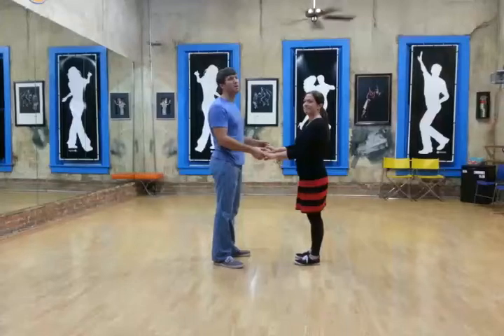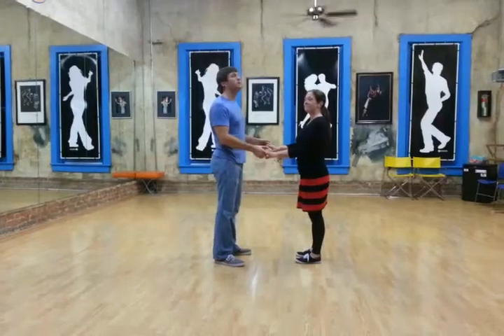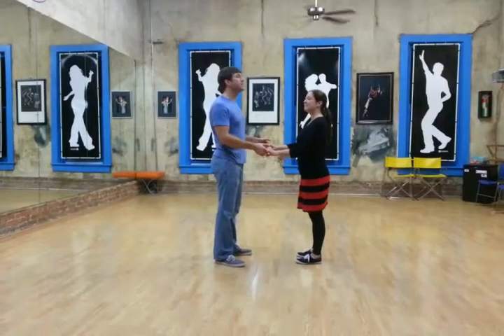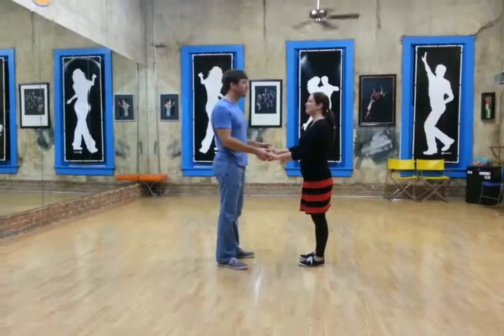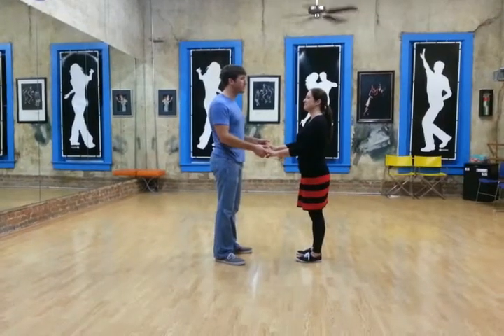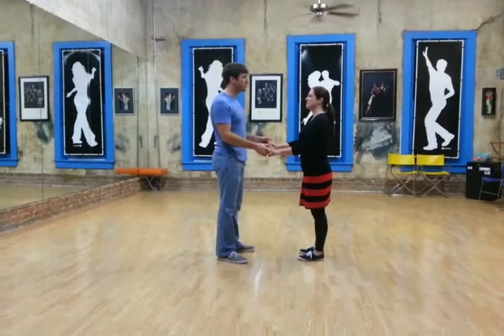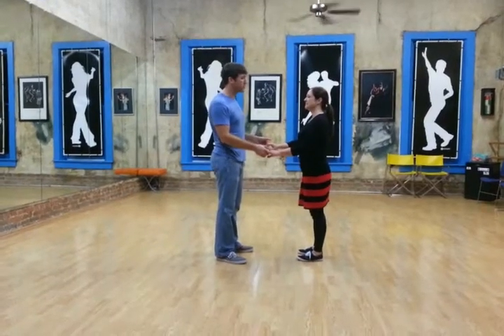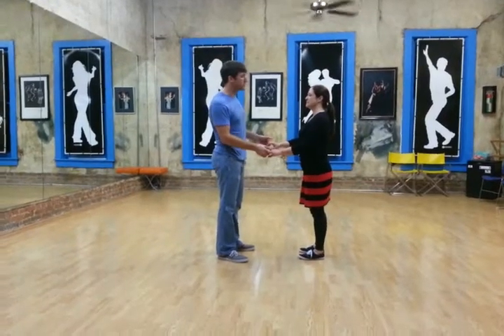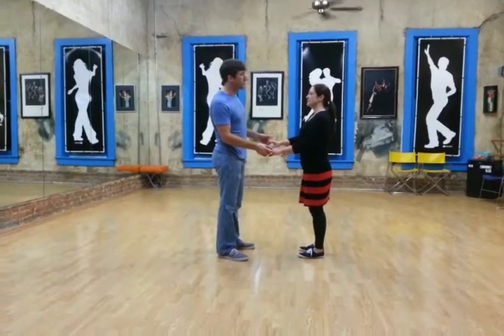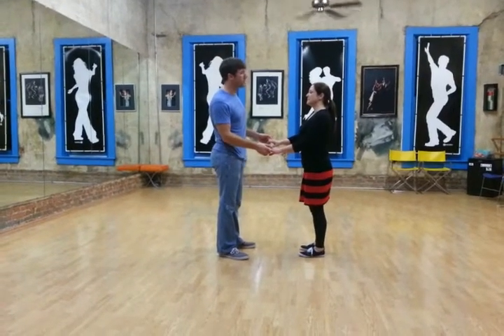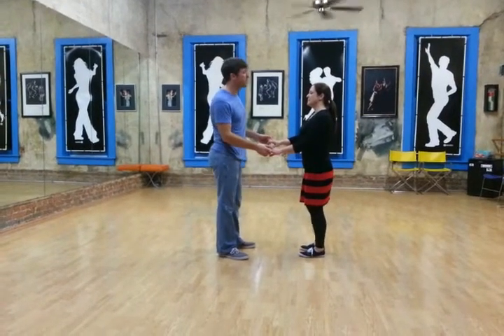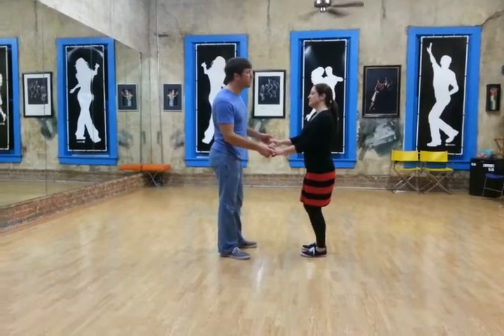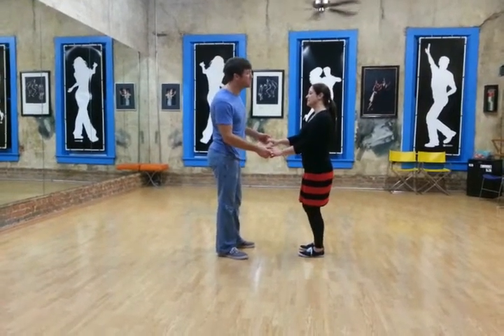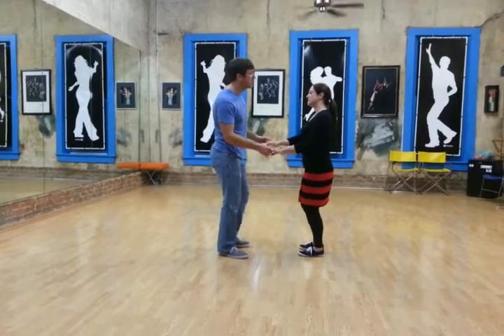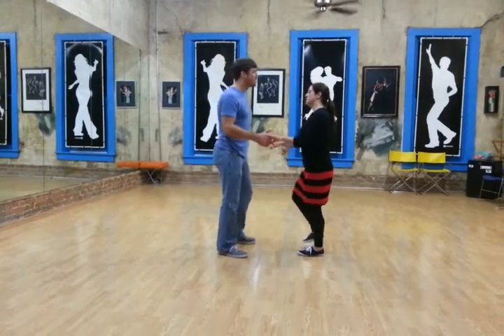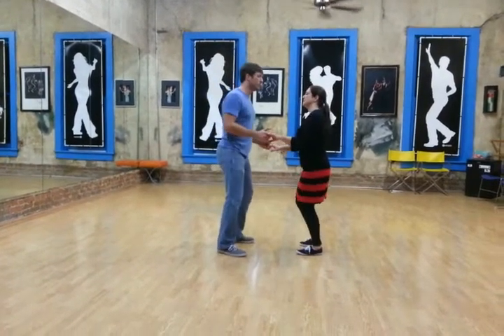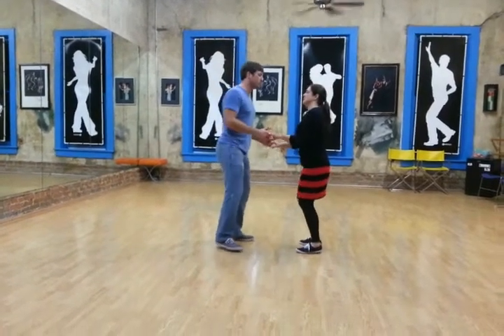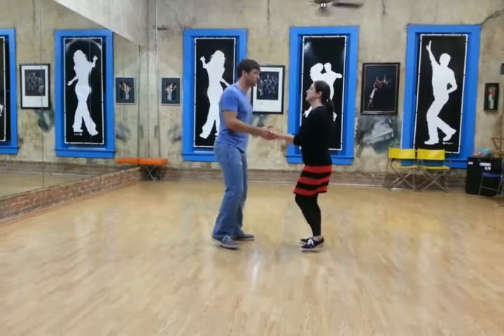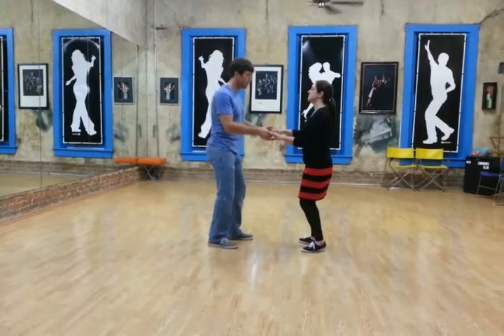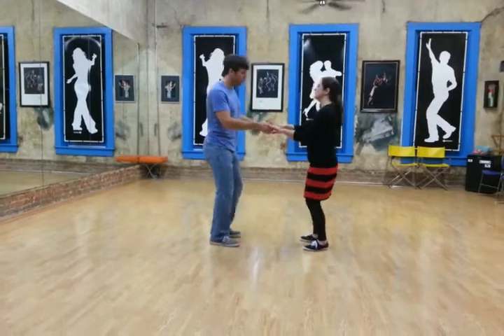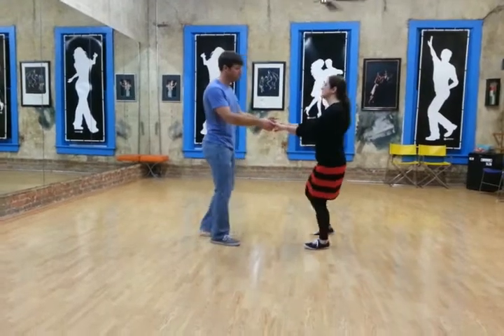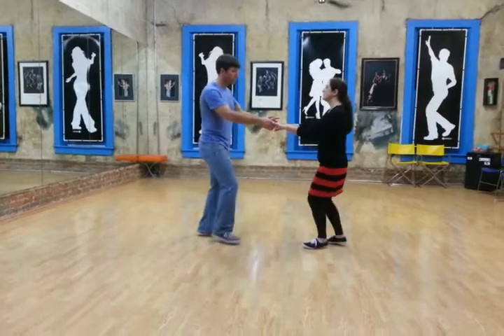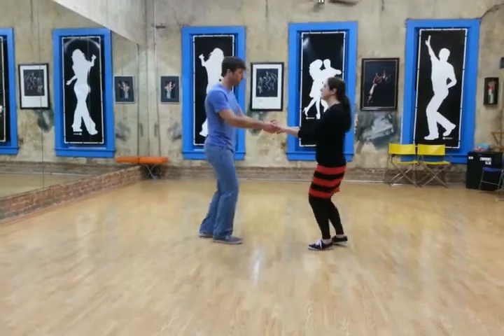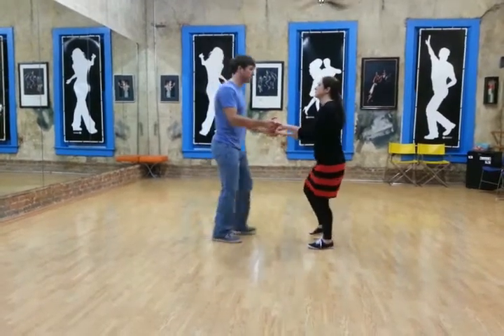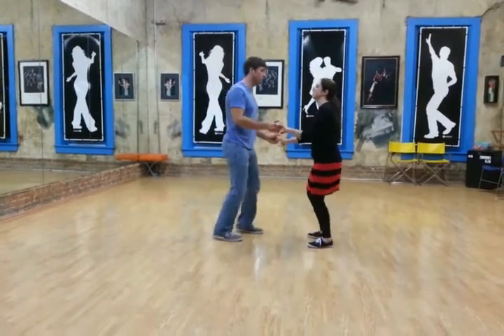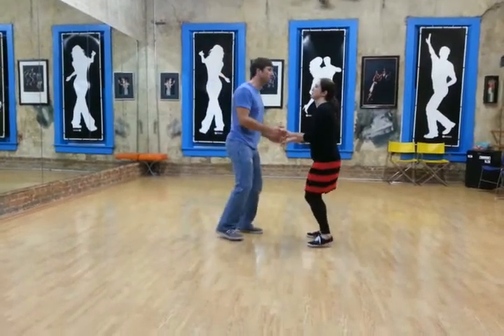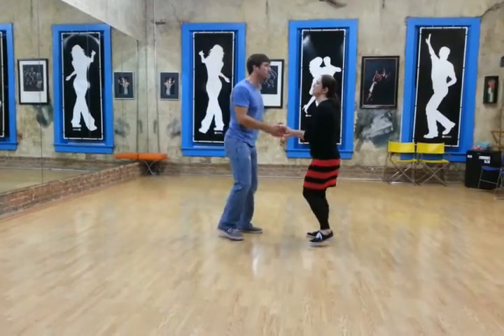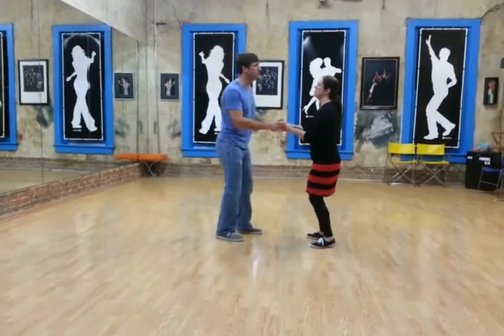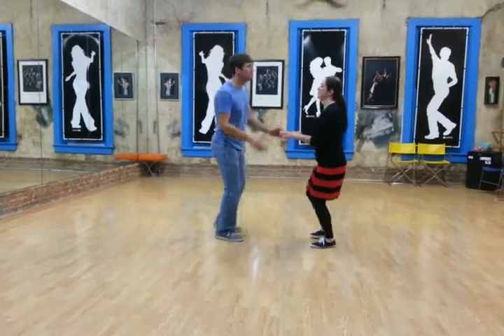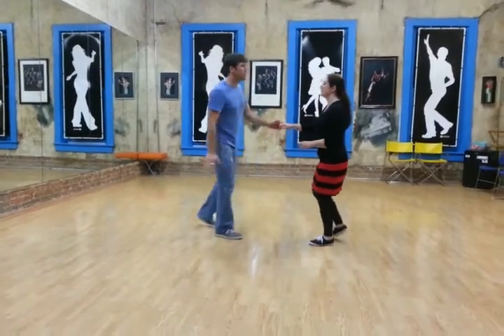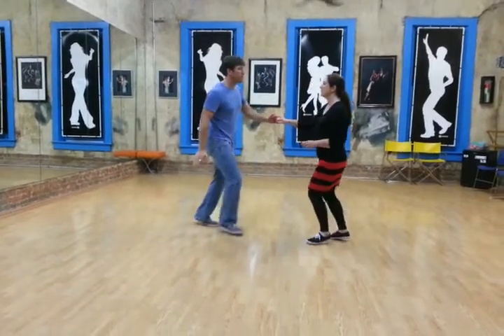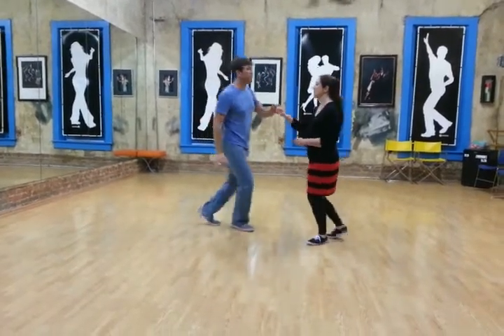Now to begin our East Coast Swing, we start with our basic open position: slow, slow, quick, quick, slow, slow, quick, quick.